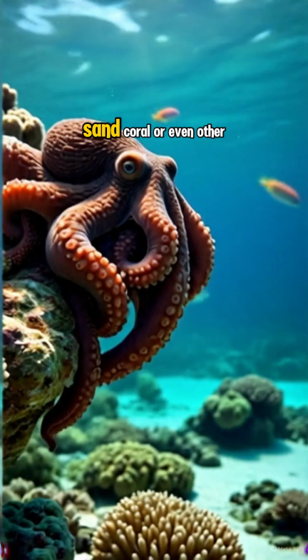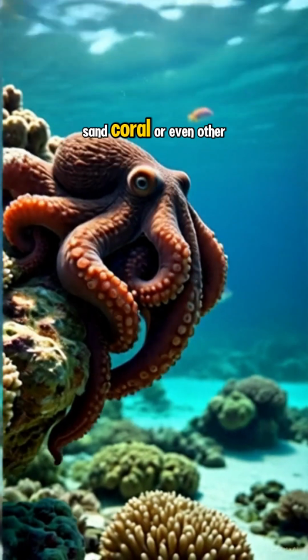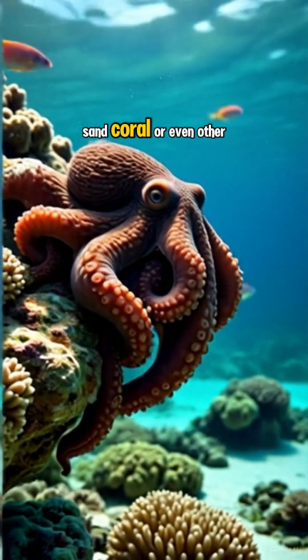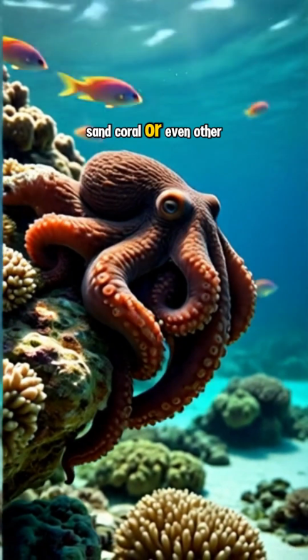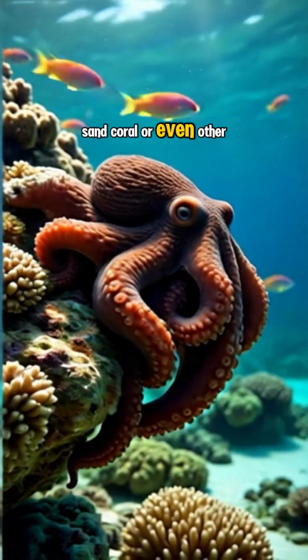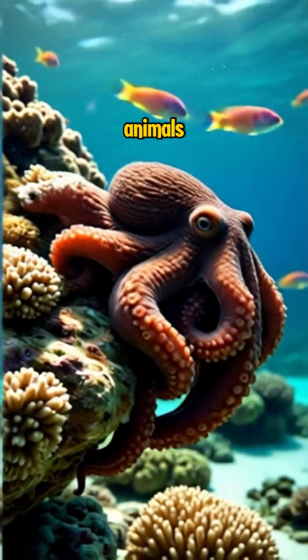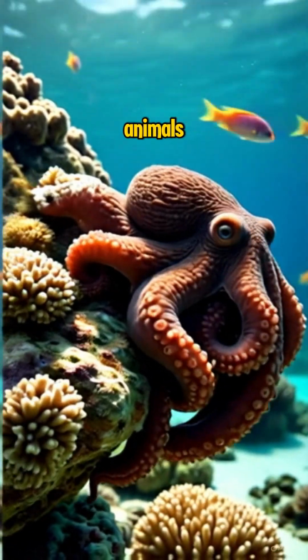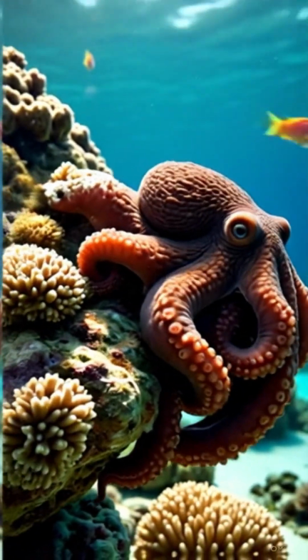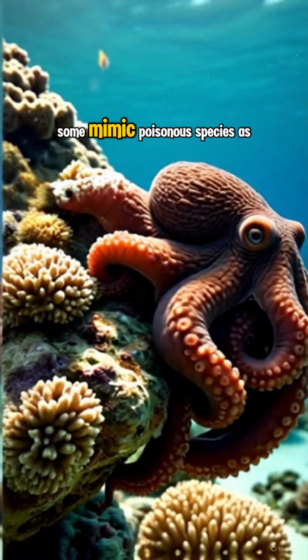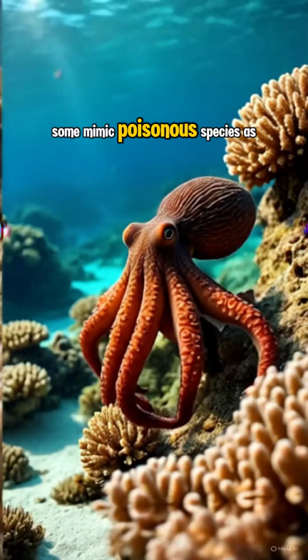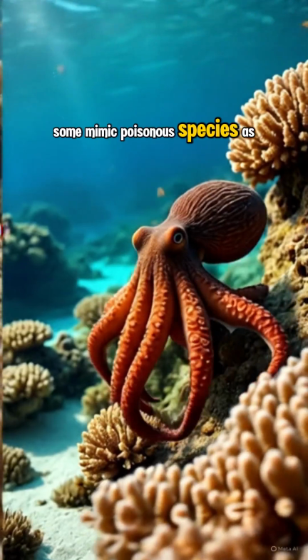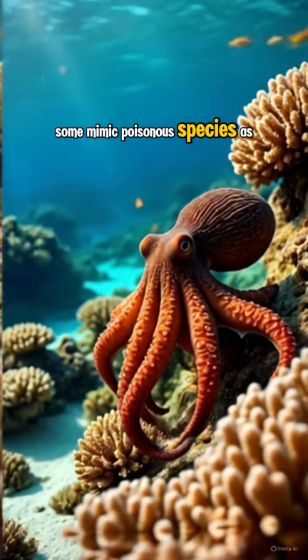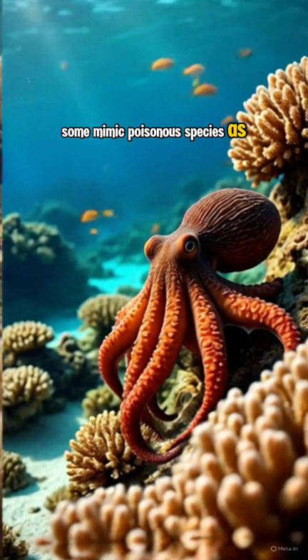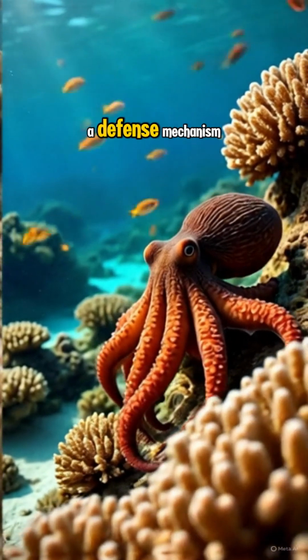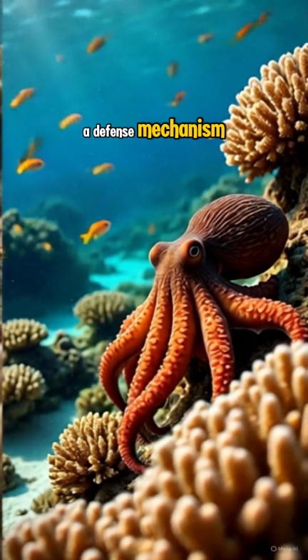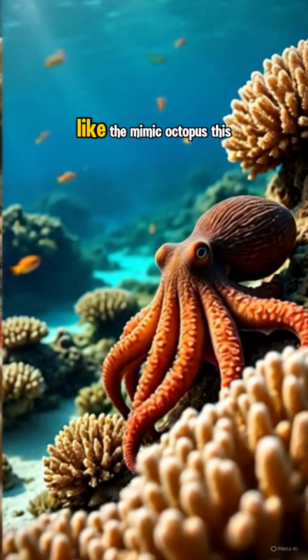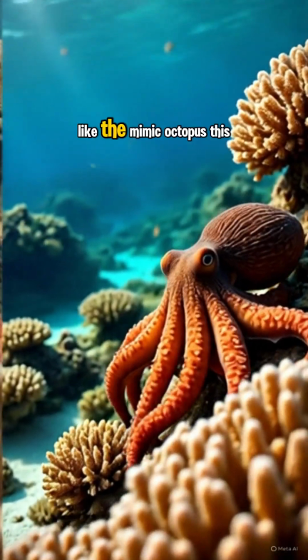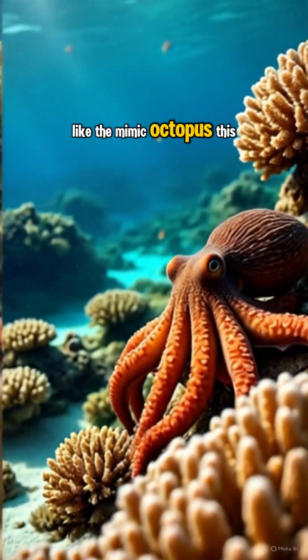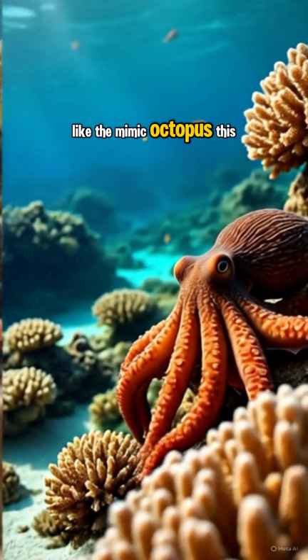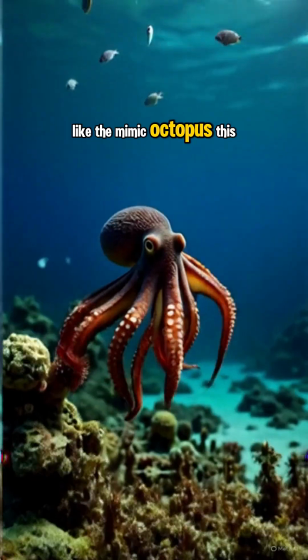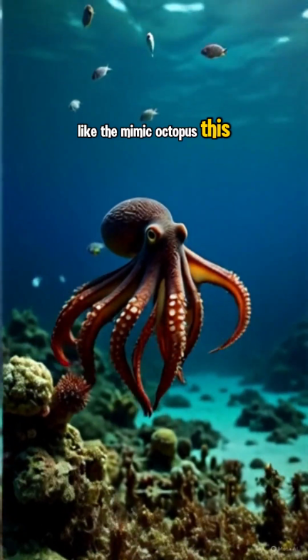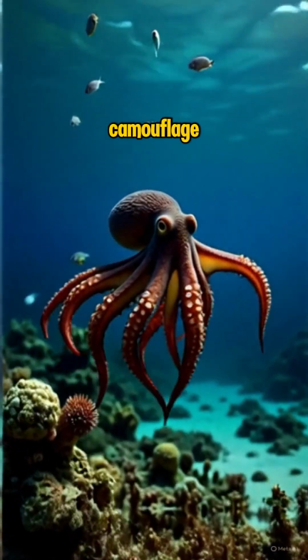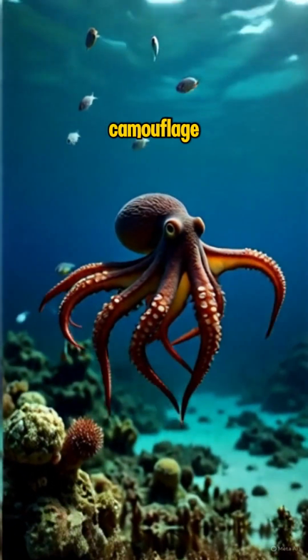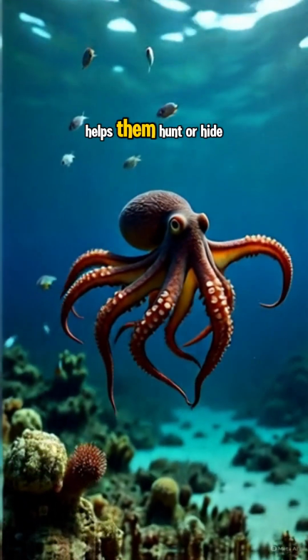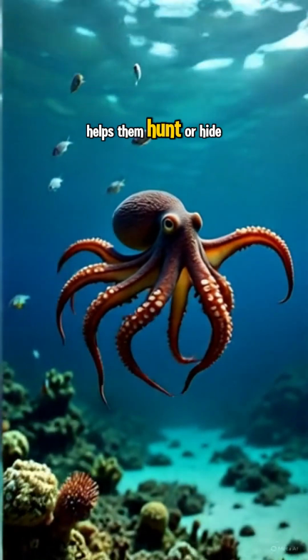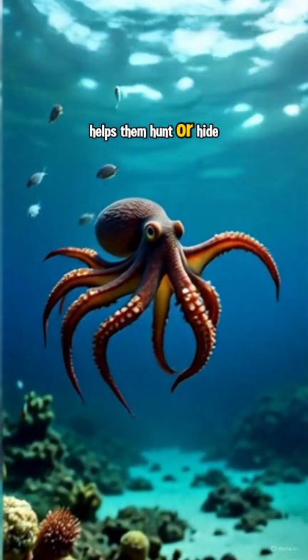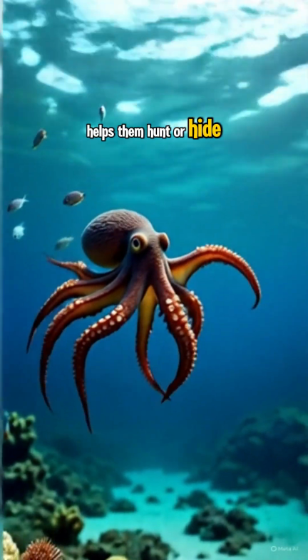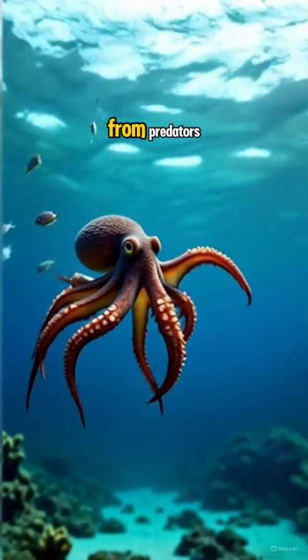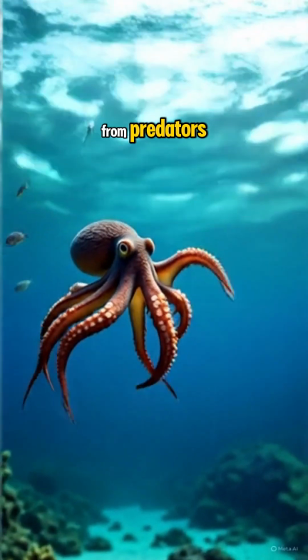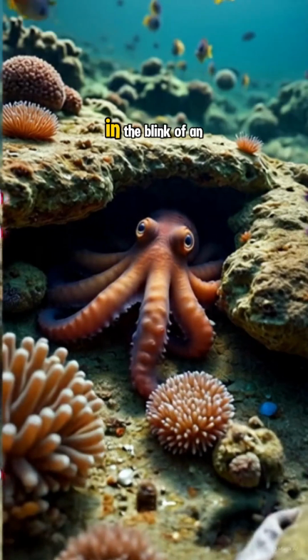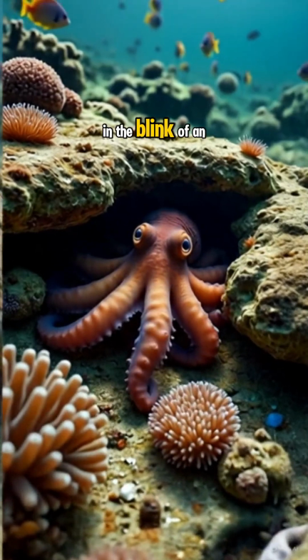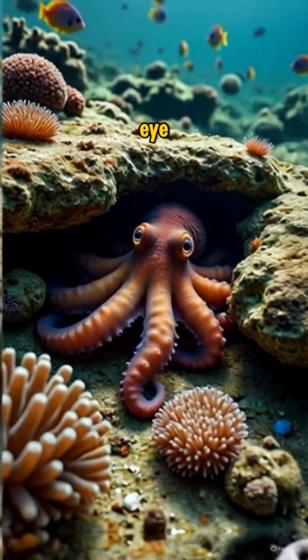sand, coral, or even other animals. Some mimic poisonous species as a defense mechanism, like the mimic octopus. This camouflage helps them hunt or hide from predators in the blink of an eye.